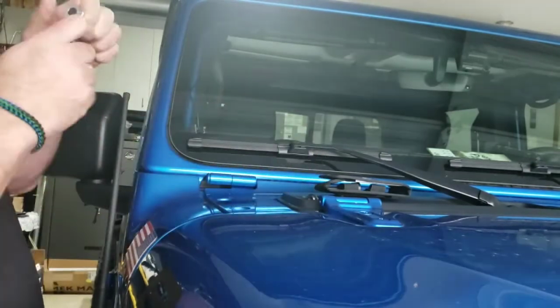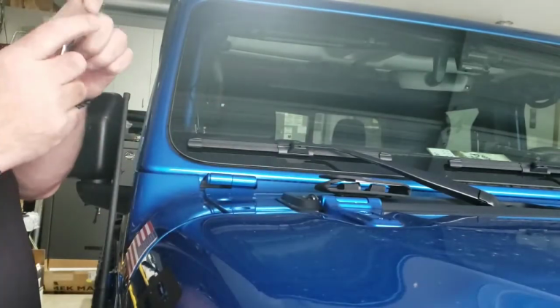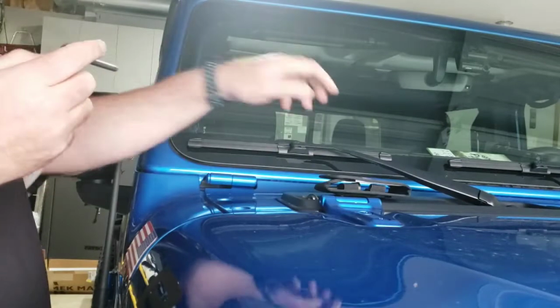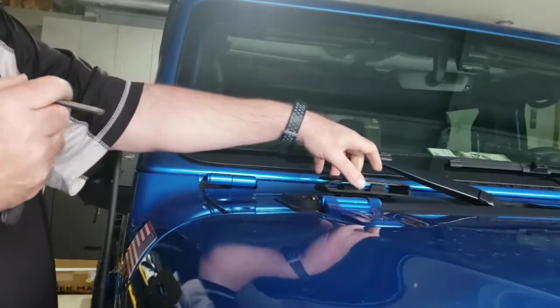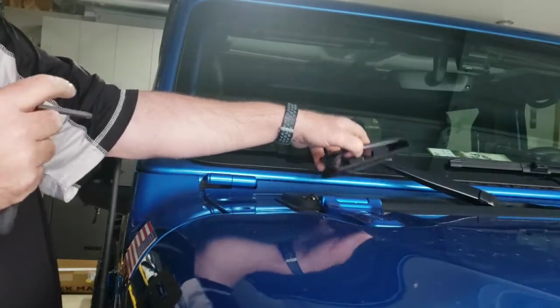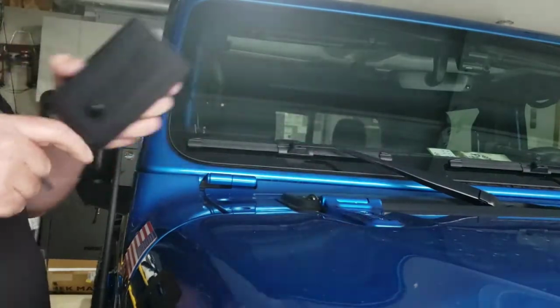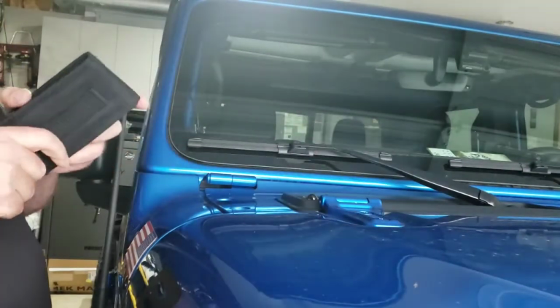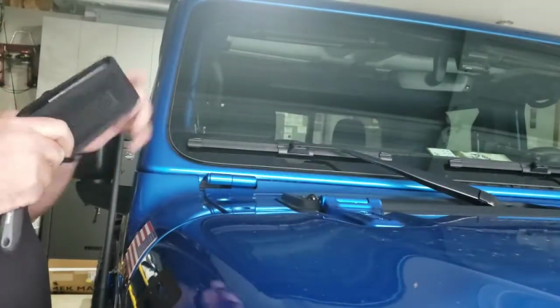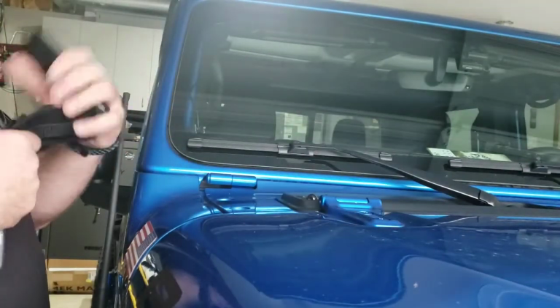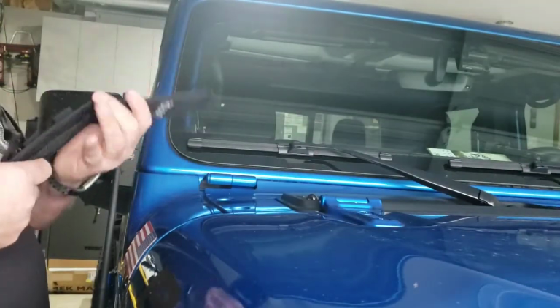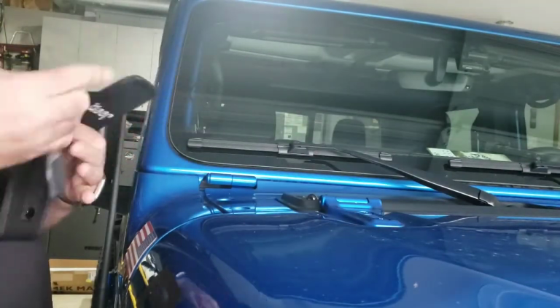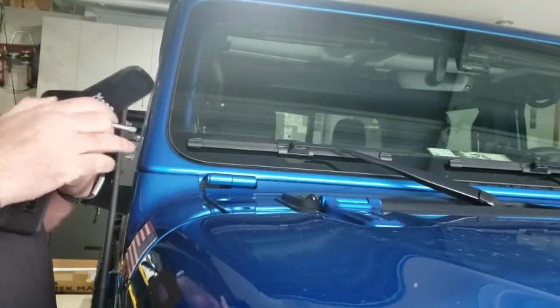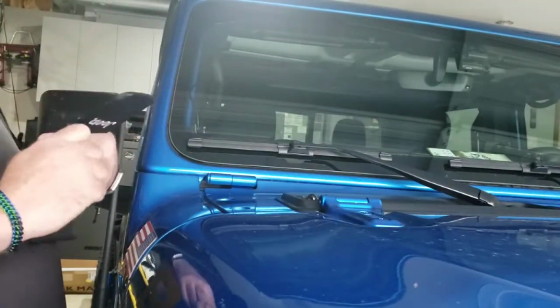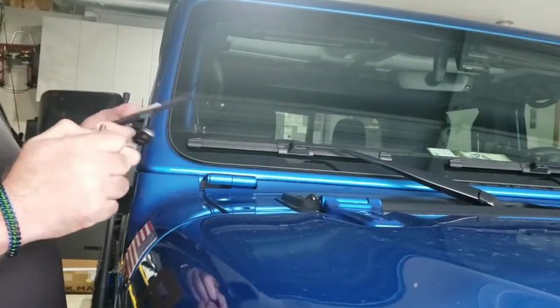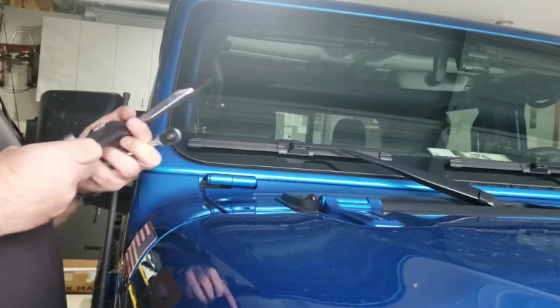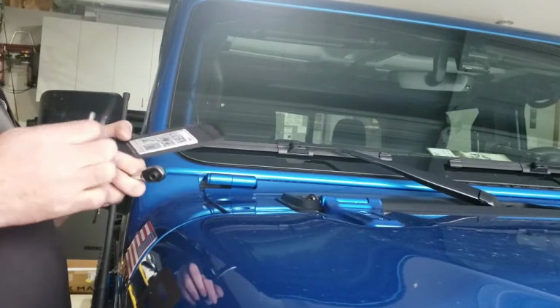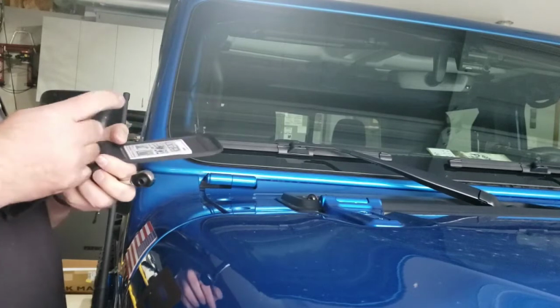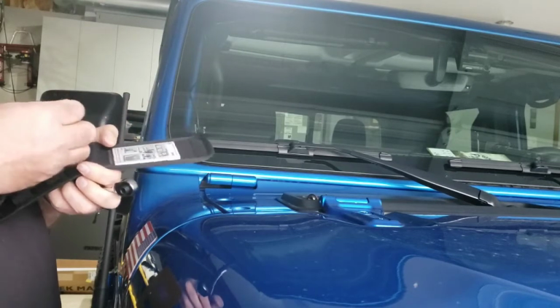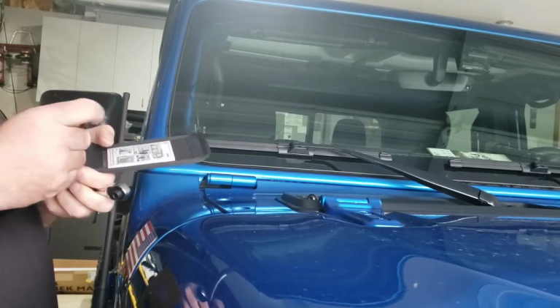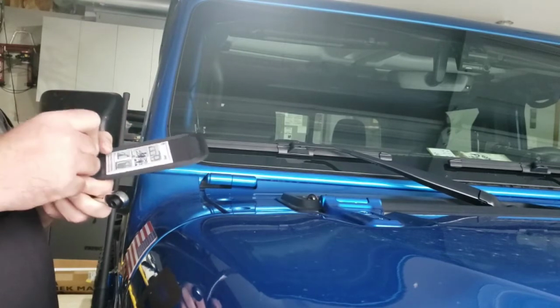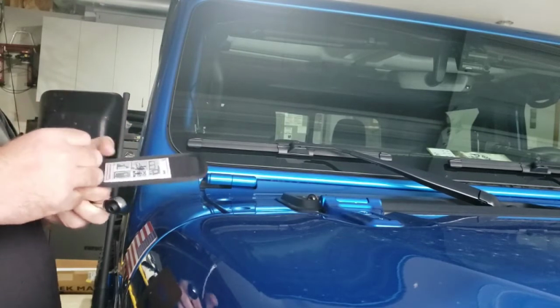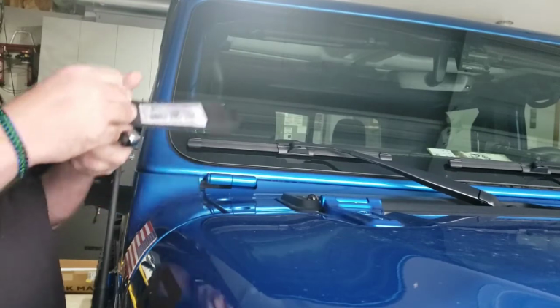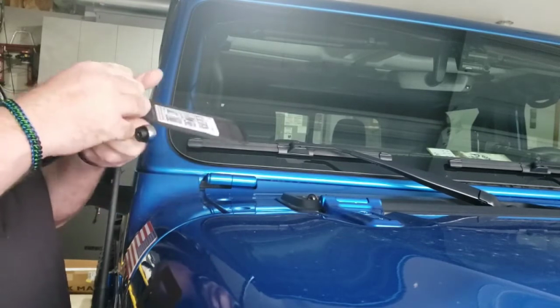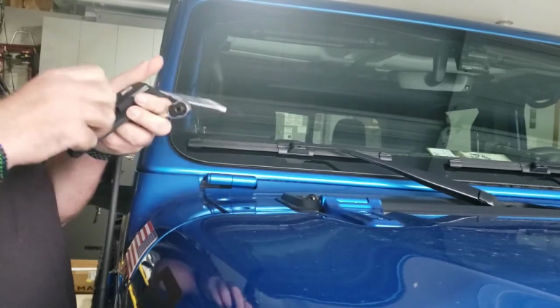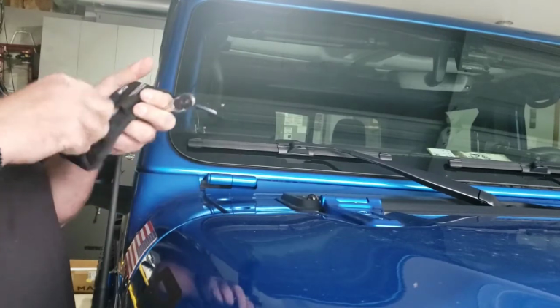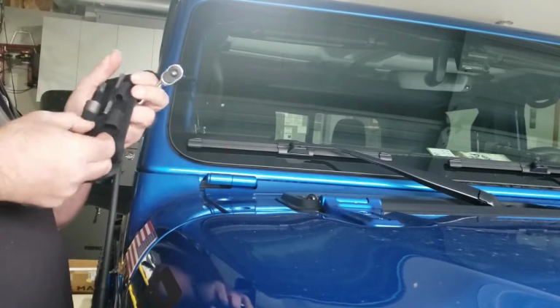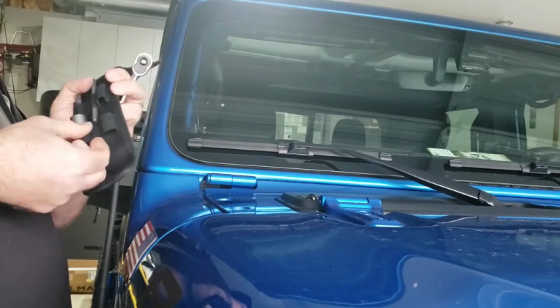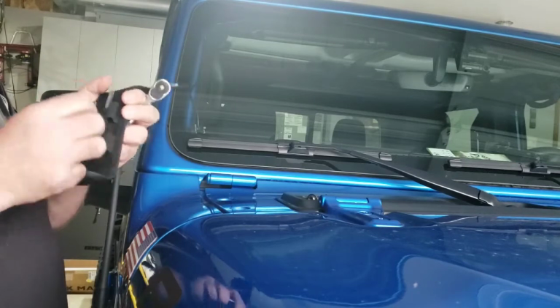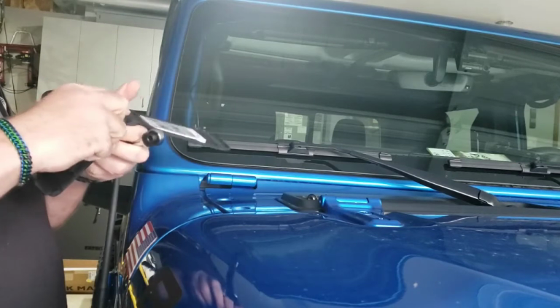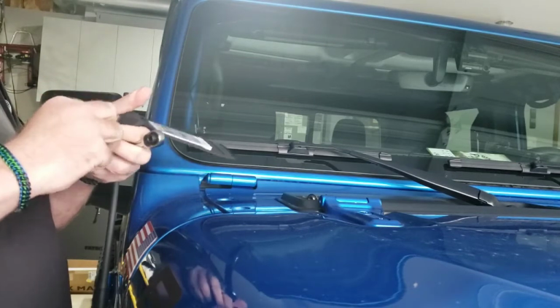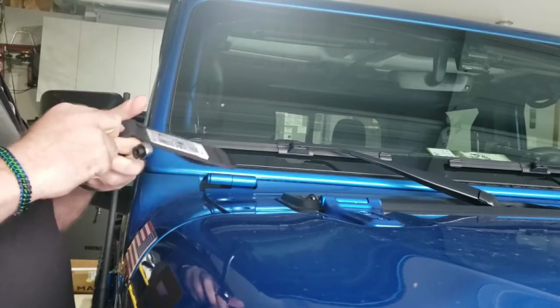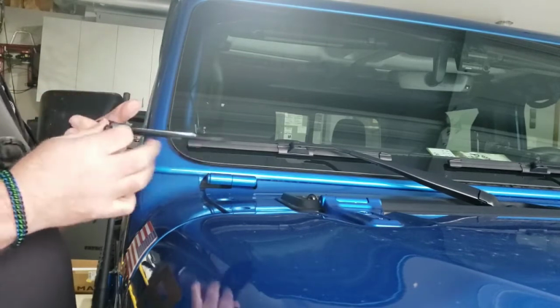We don't need this to retighten either, because as I mentioned on the other side, it ended up being either a smaller Torx bit or an allen head size needed over there.